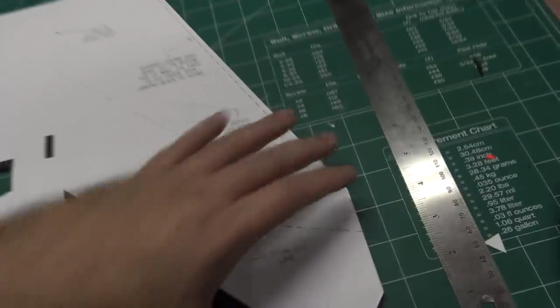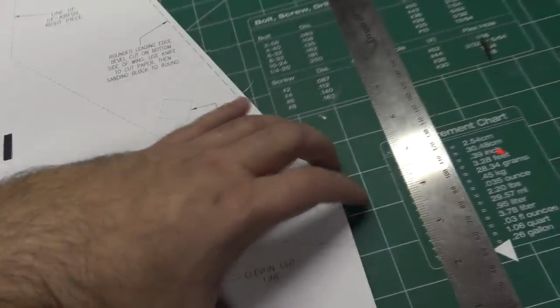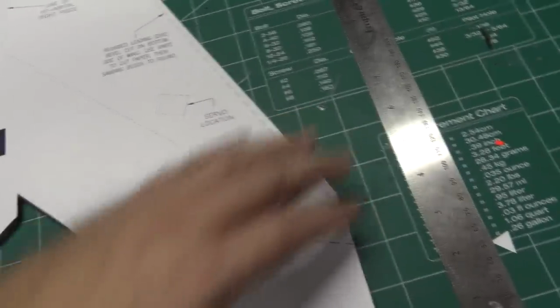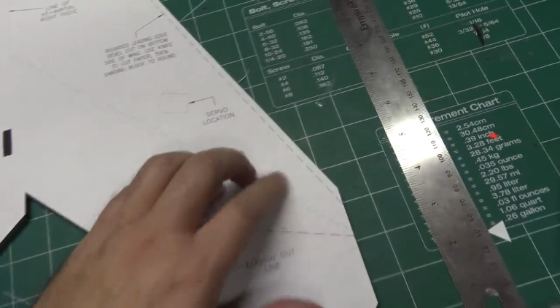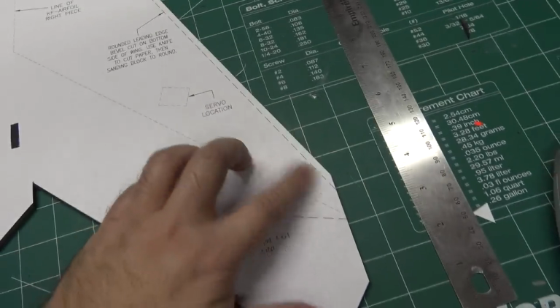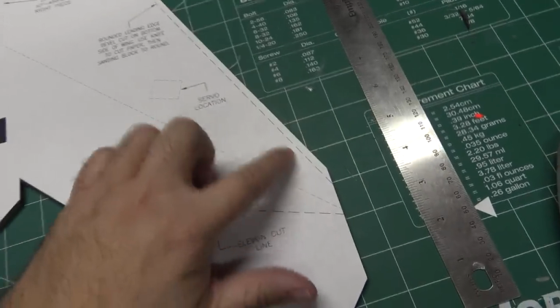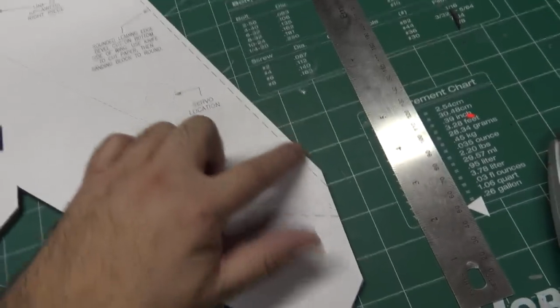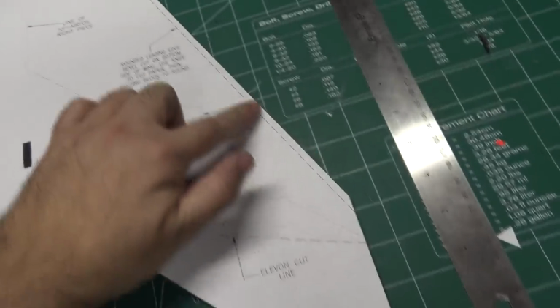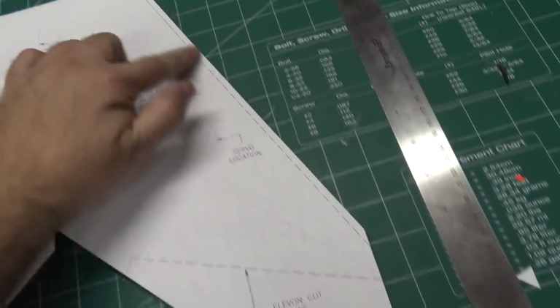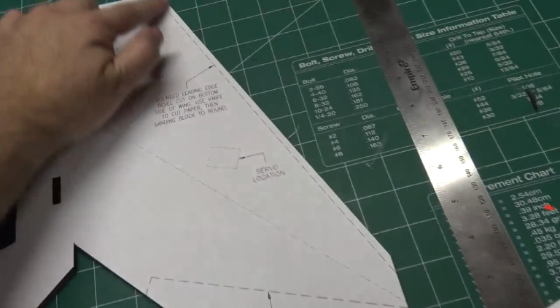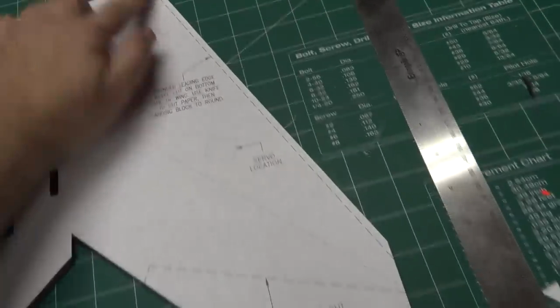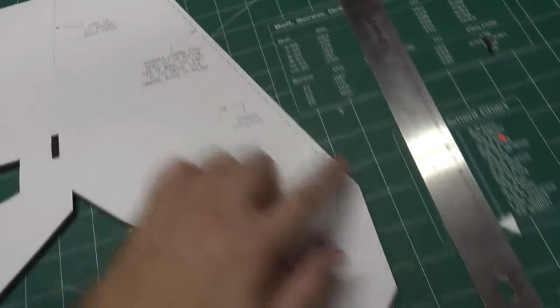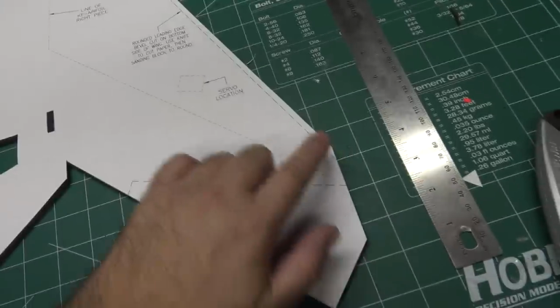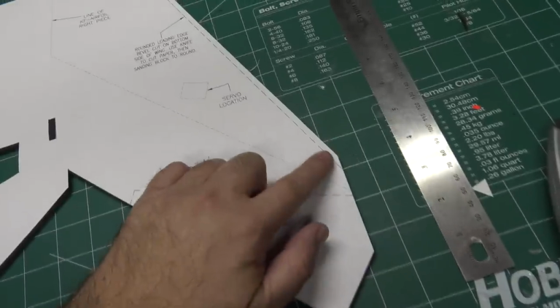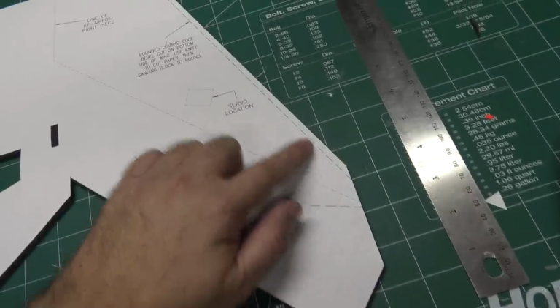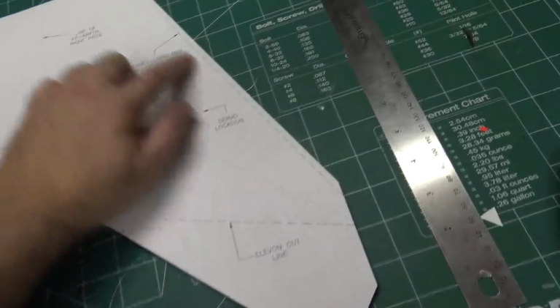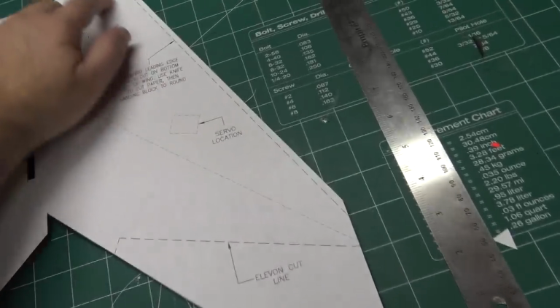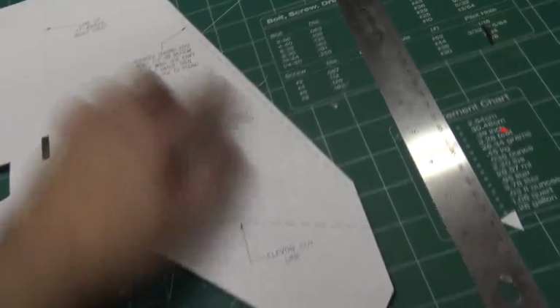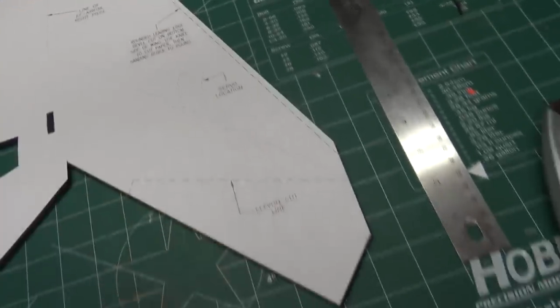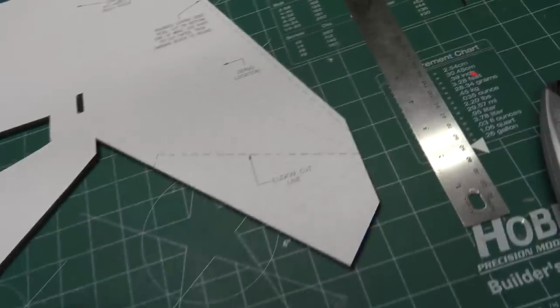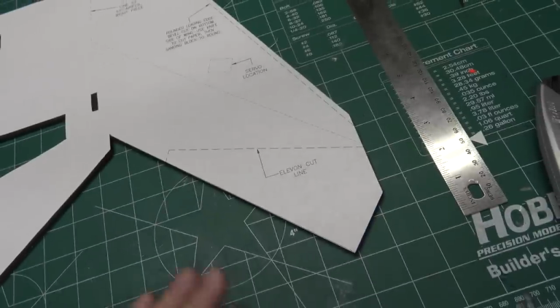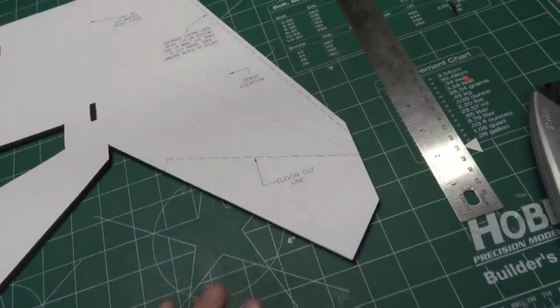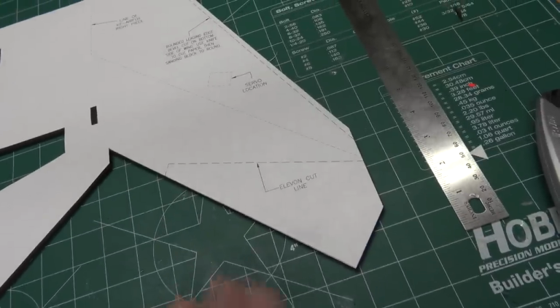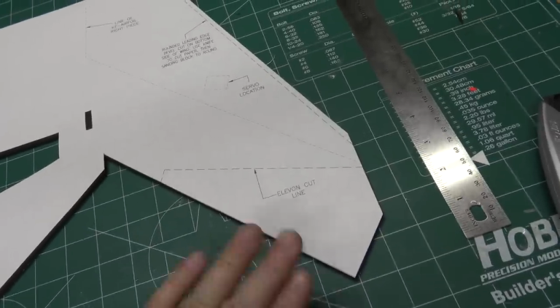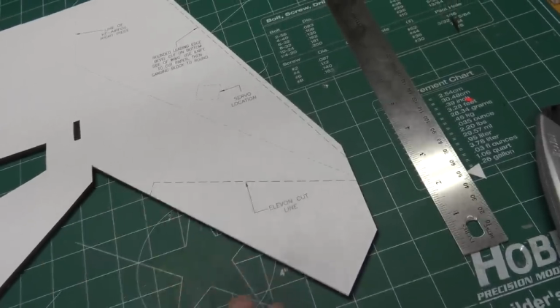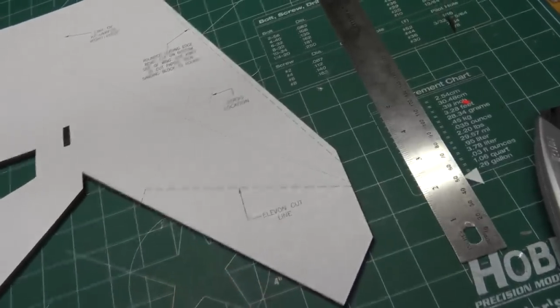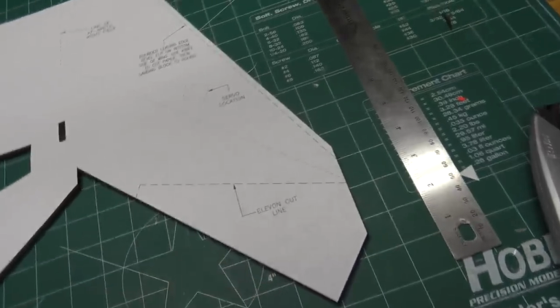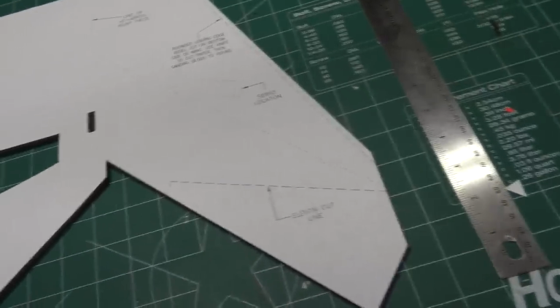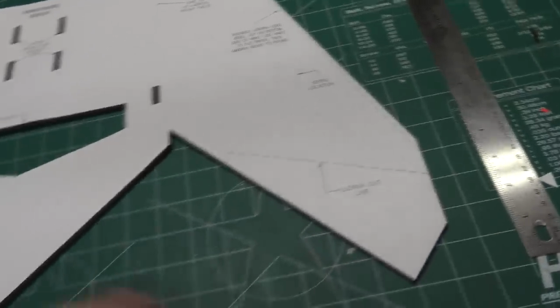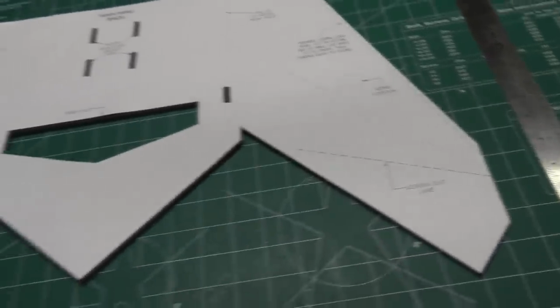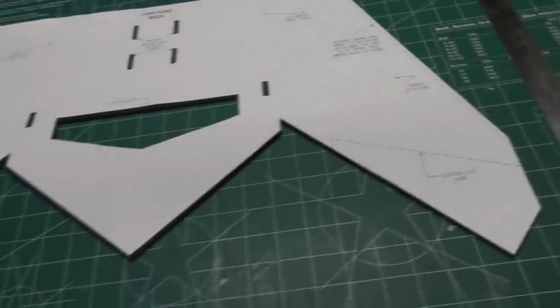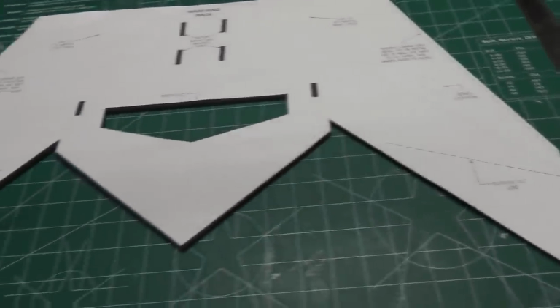One other note: there is a bevel line cut on the leading edge of the wing that will be cut on the bottom side of the wing, and we're going to do a rounded edge with the sanding block — I'll show you that in a little bit.